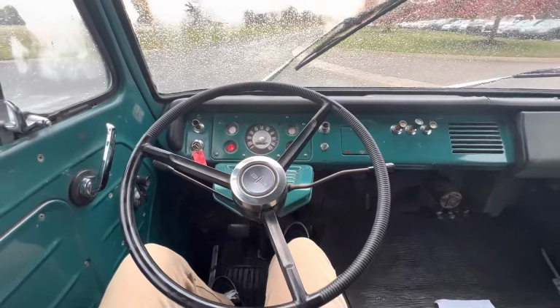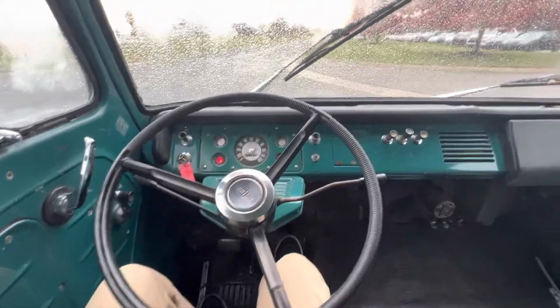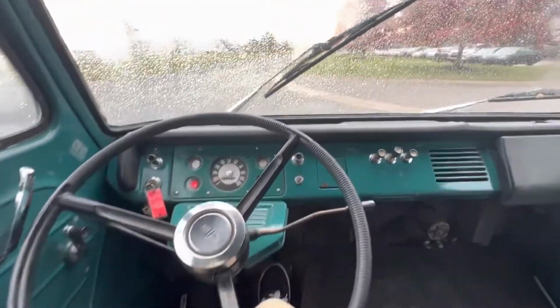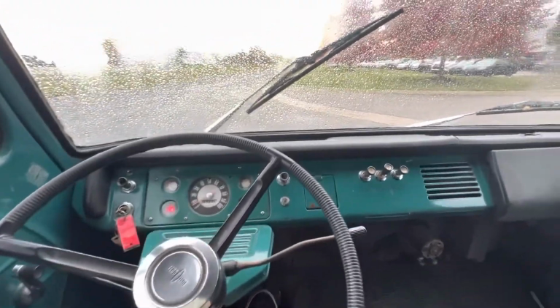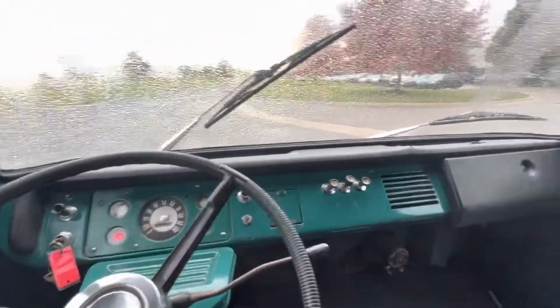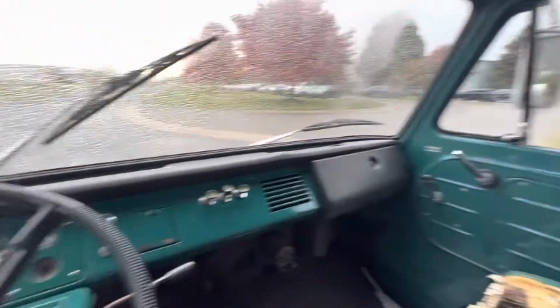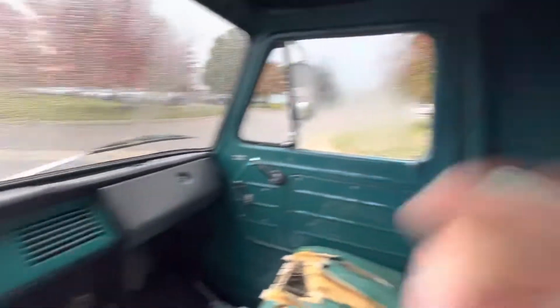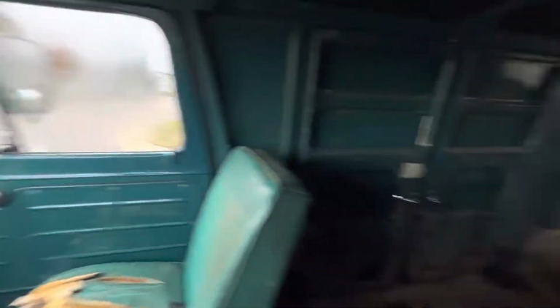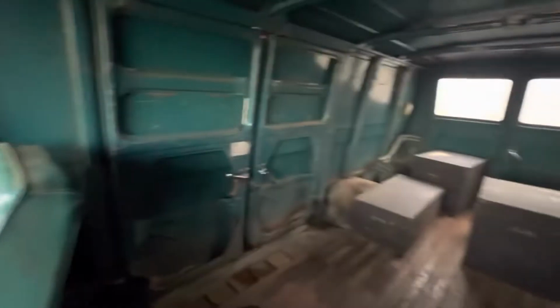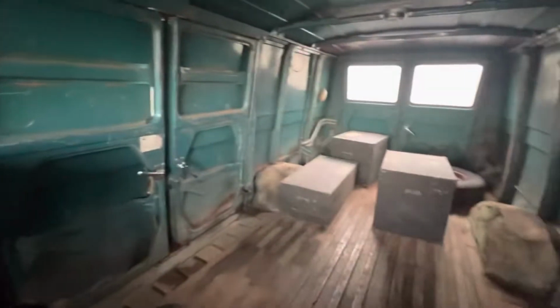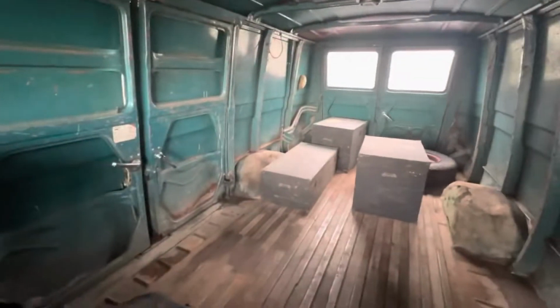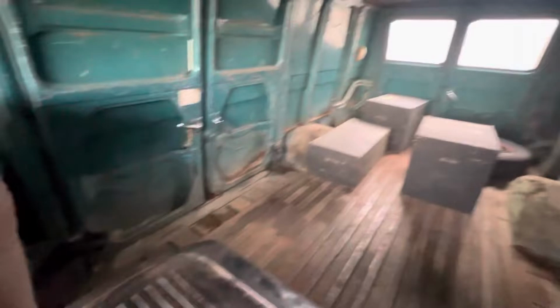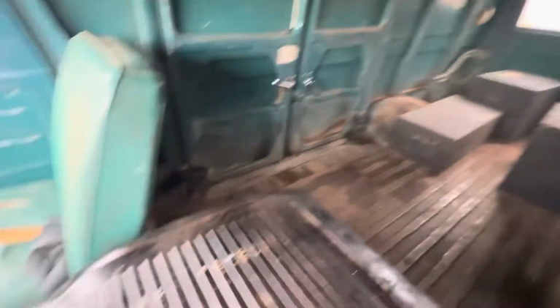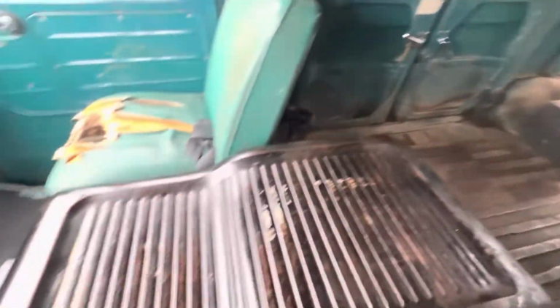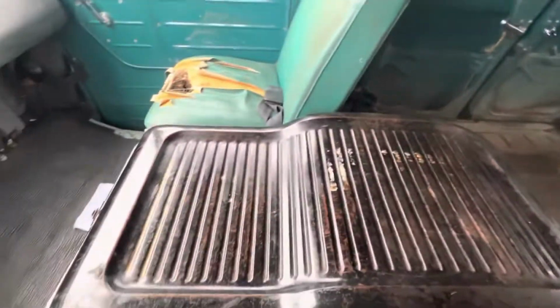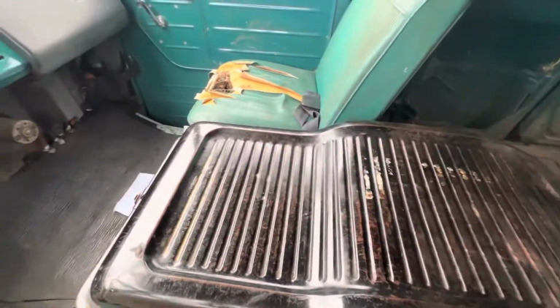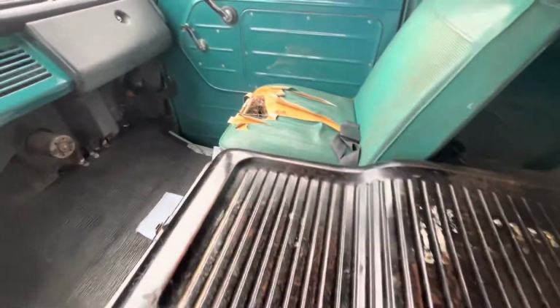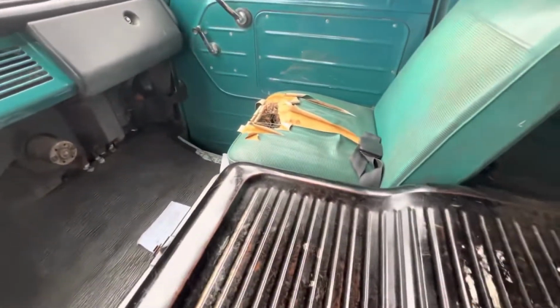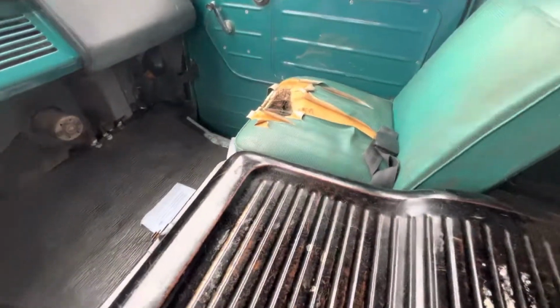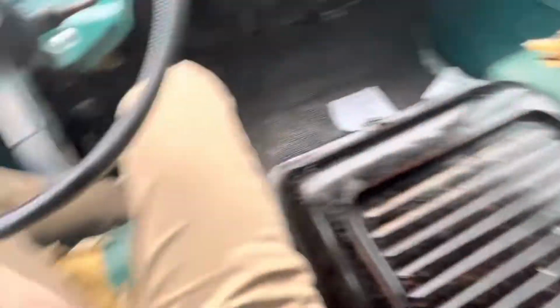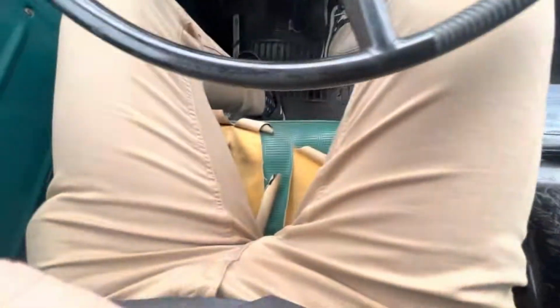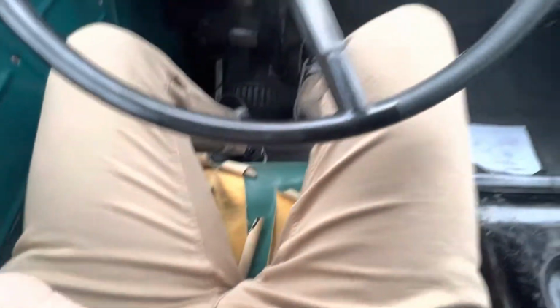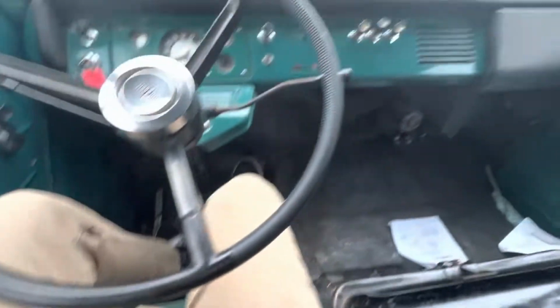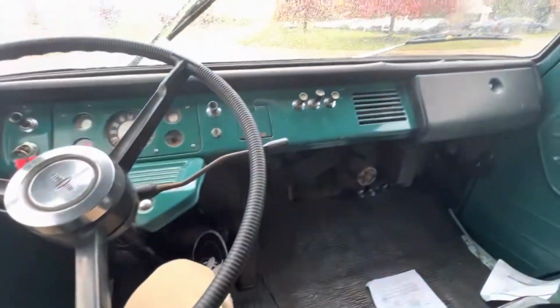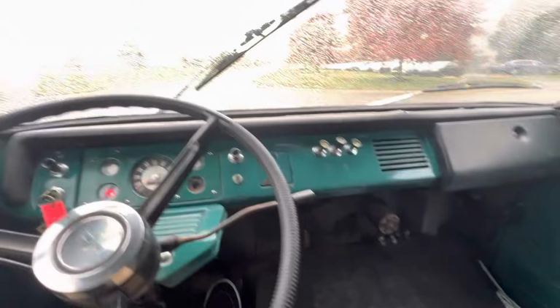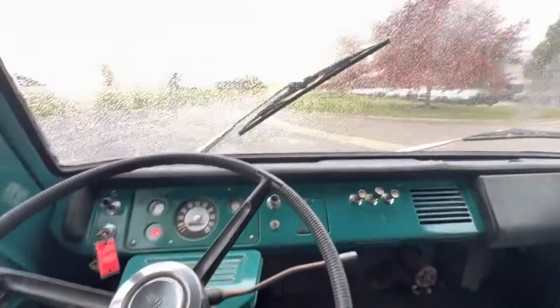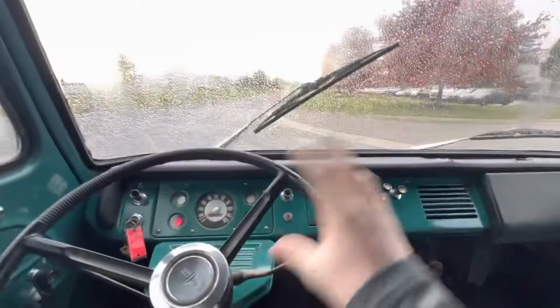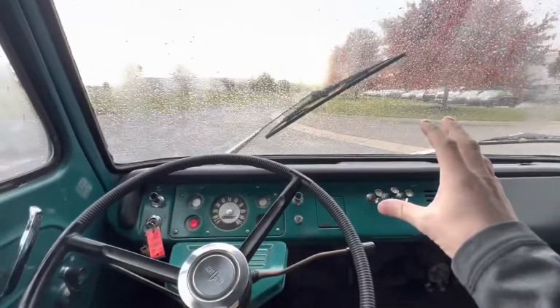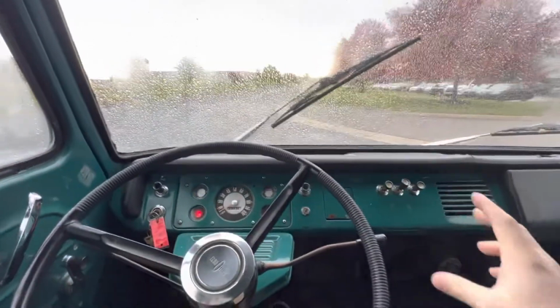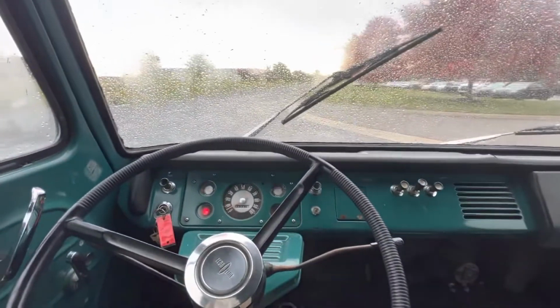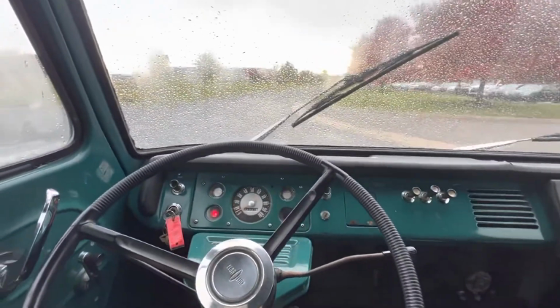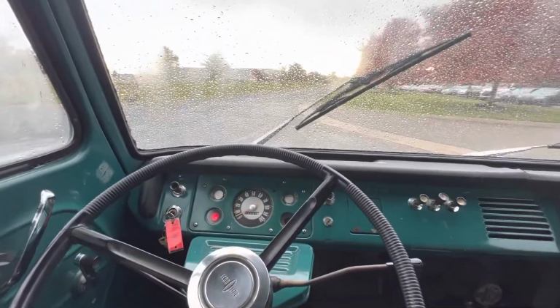Here's a quick little test drive video on this 1966 Ford Econoline — I believe it's the Super Van. The seats are torn up so those will need to be redone. The outside has a kind of cool patina which you can see in the pictures.